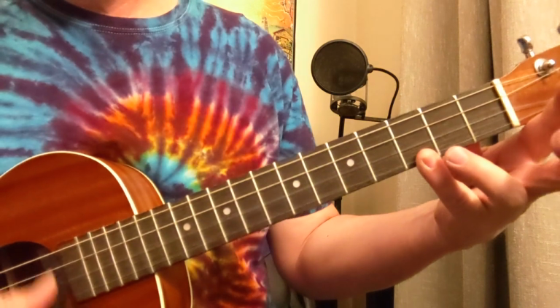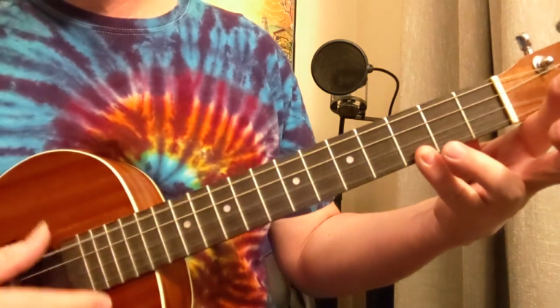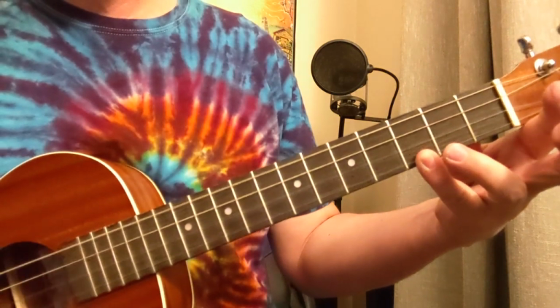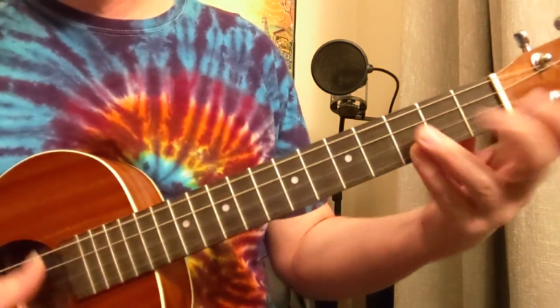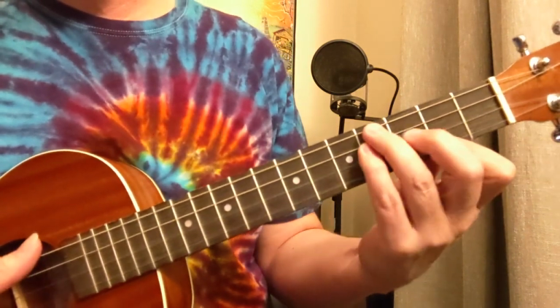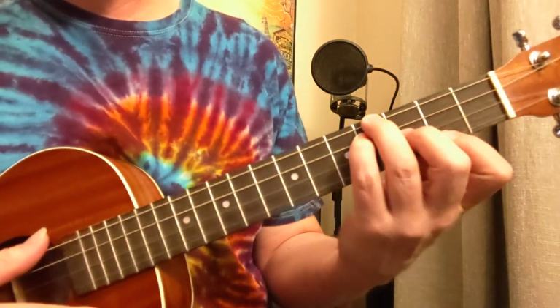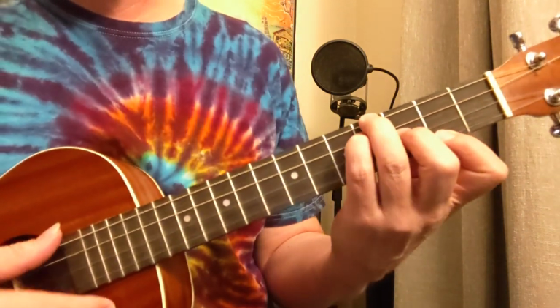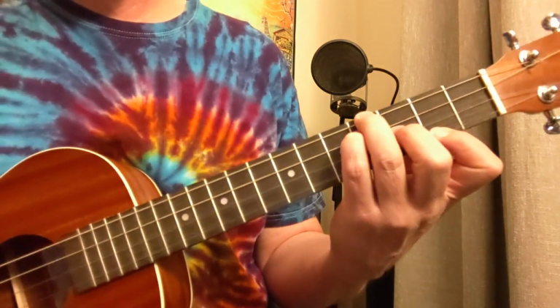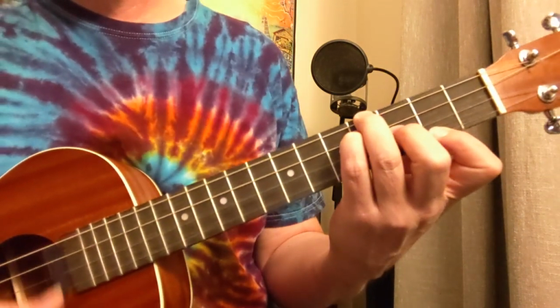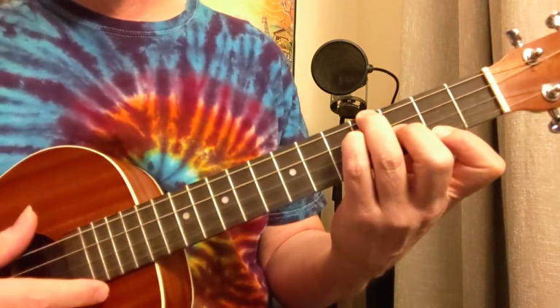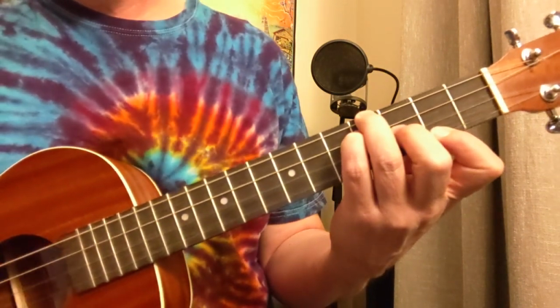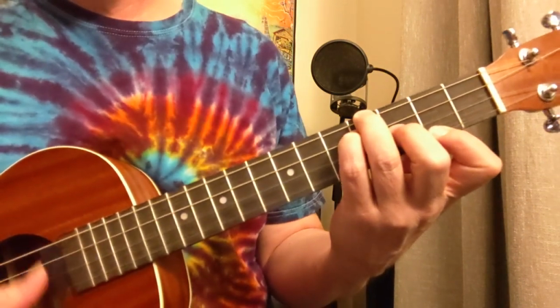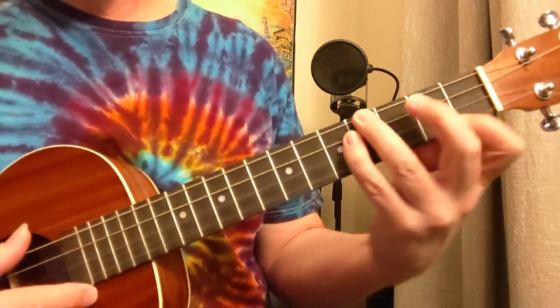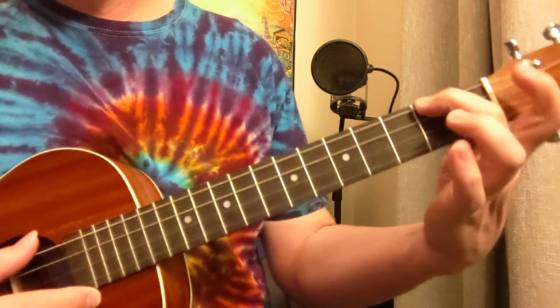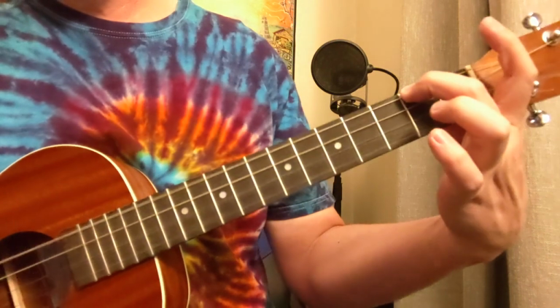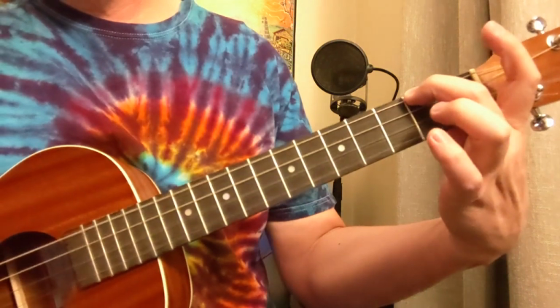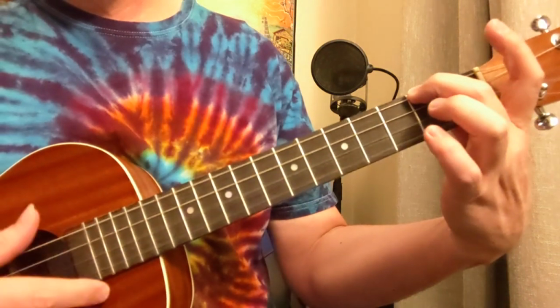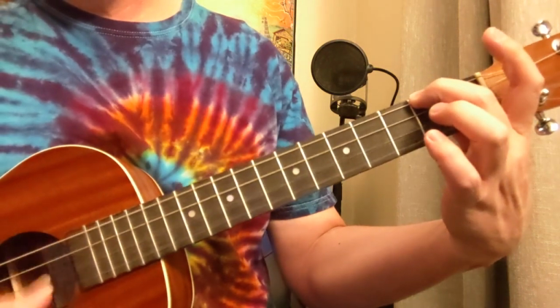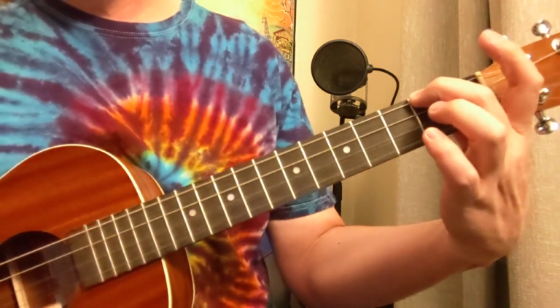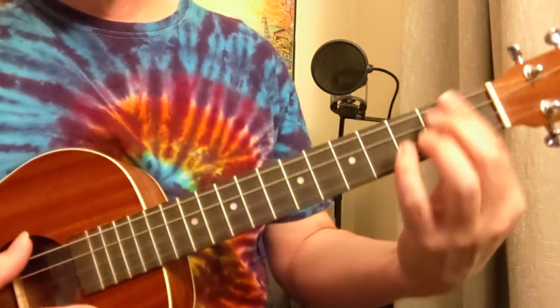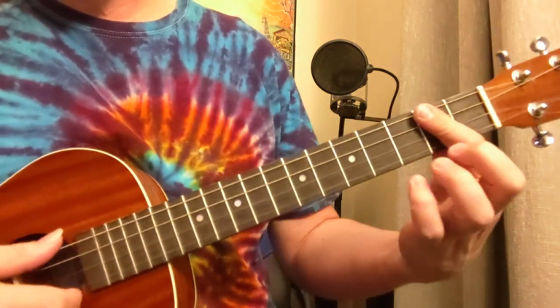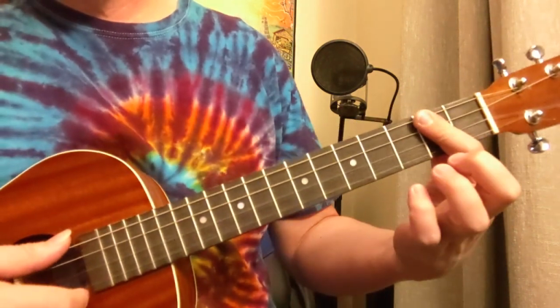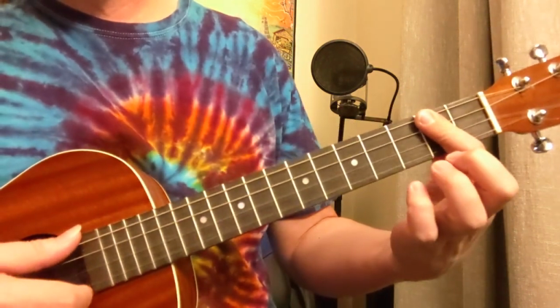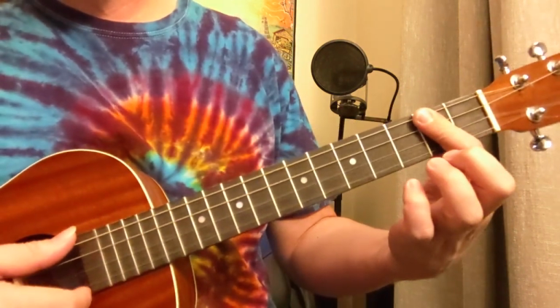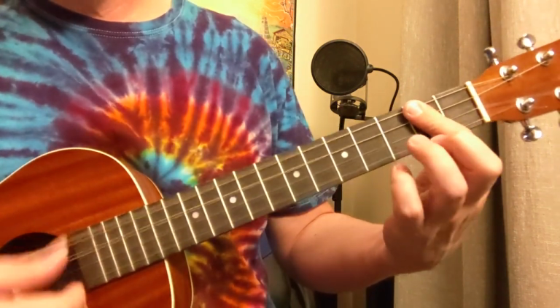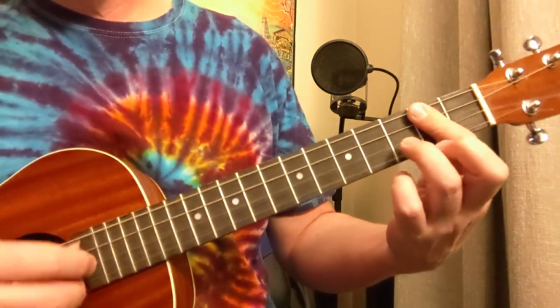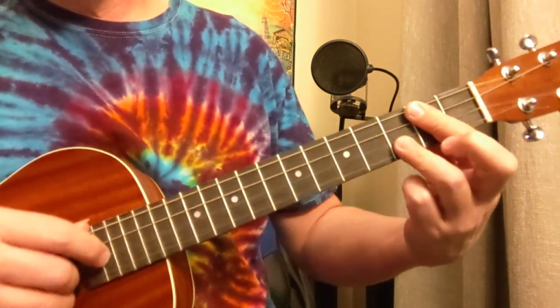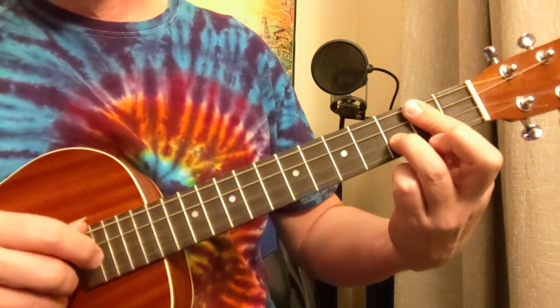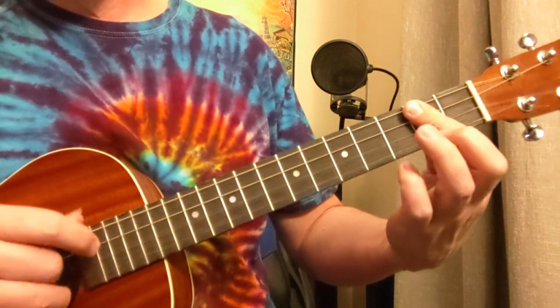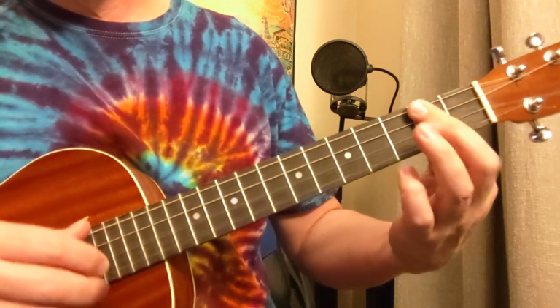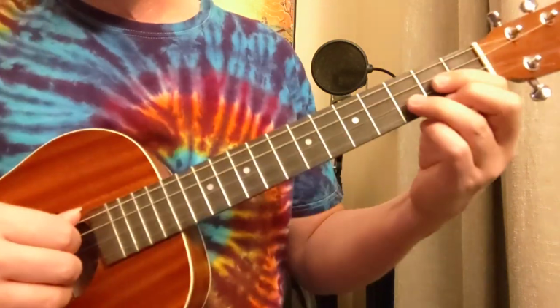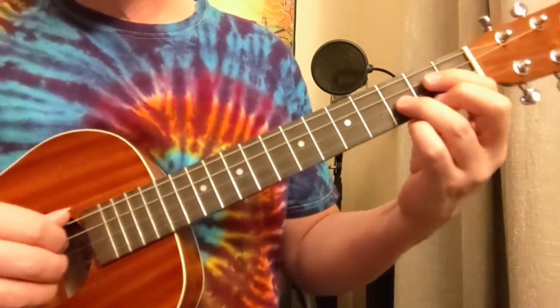Two strums on G, going to B minor, going to E minor, going to A — the twos of that A — then back to the D.